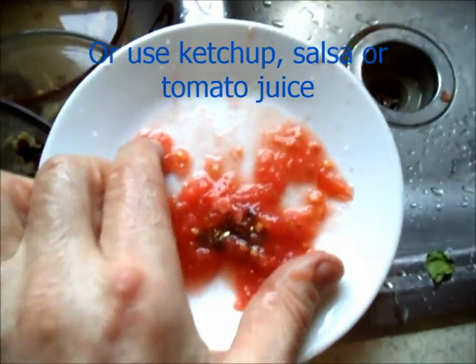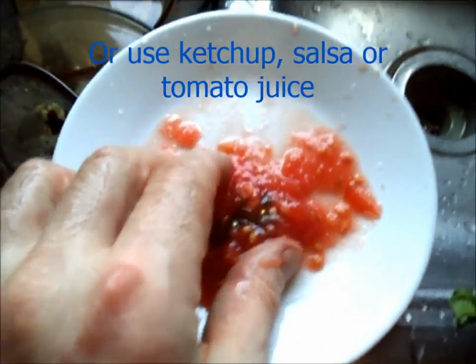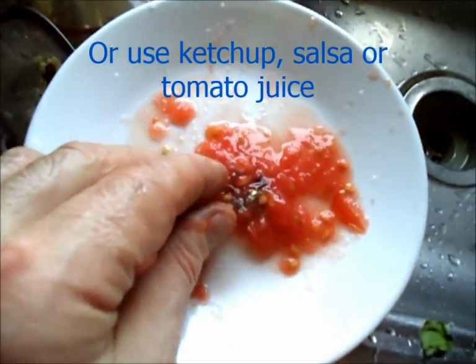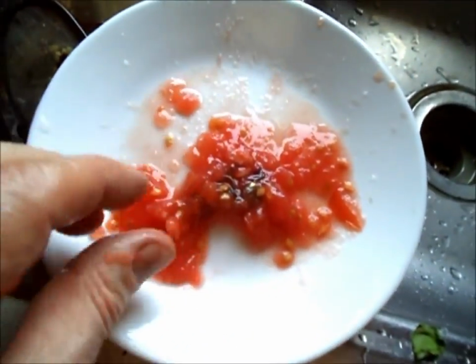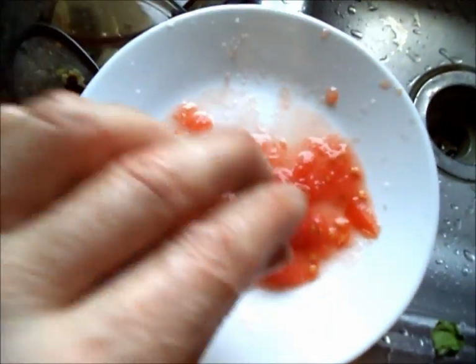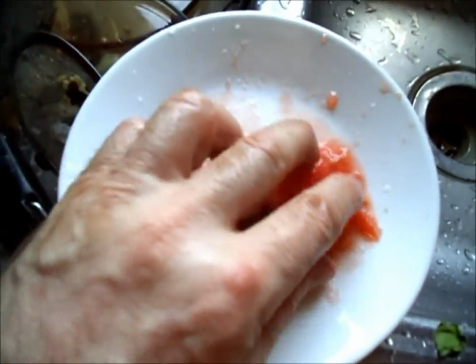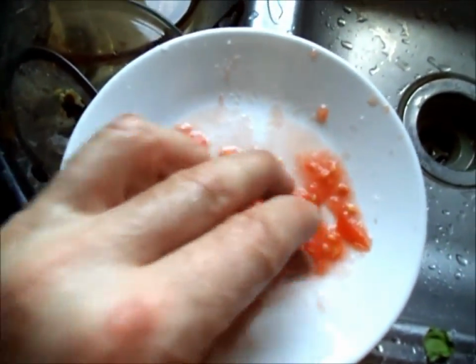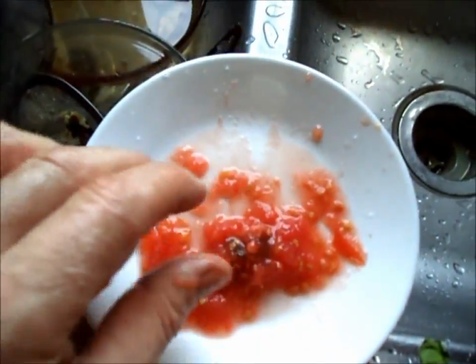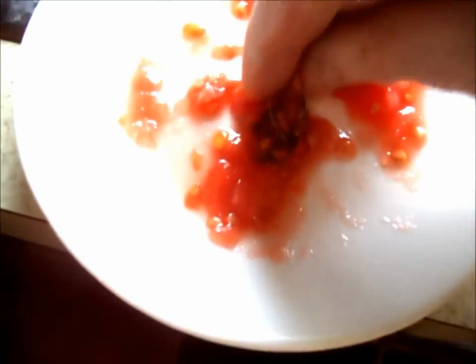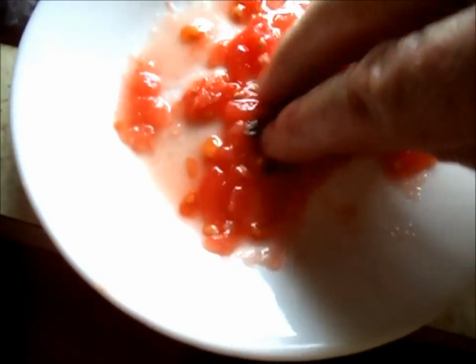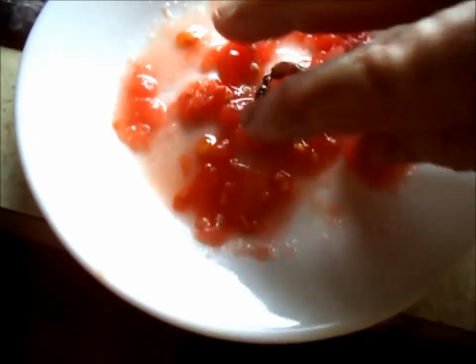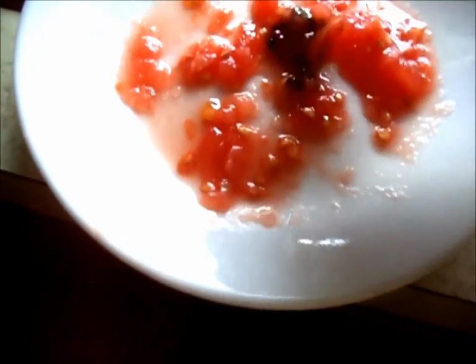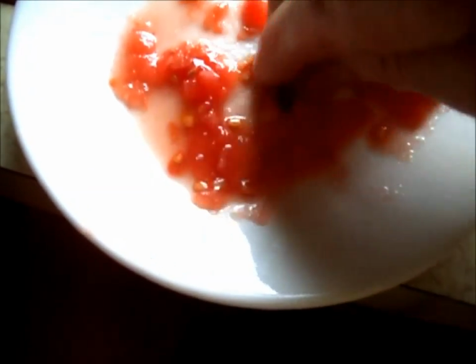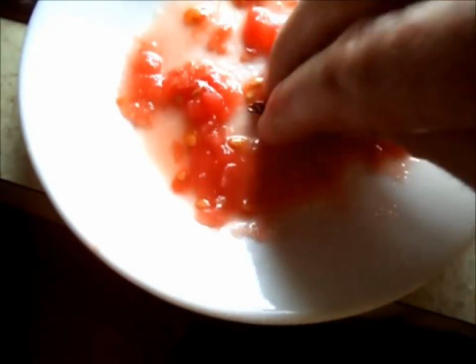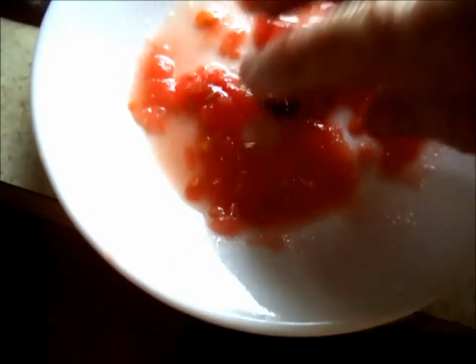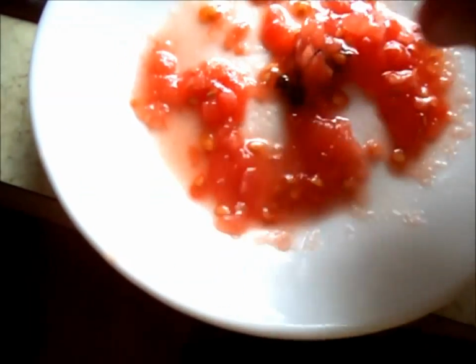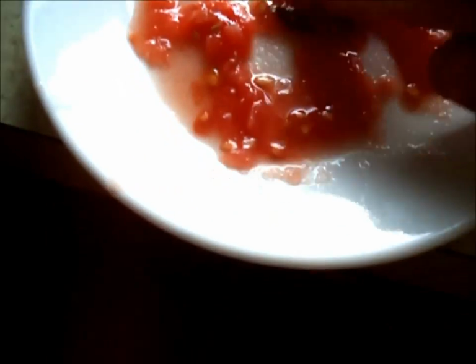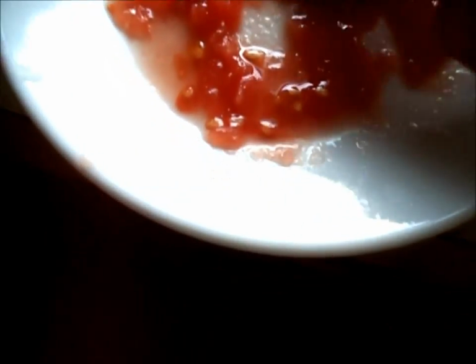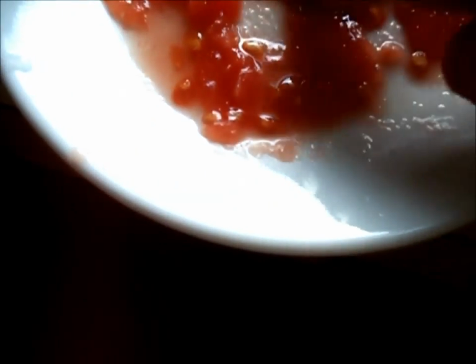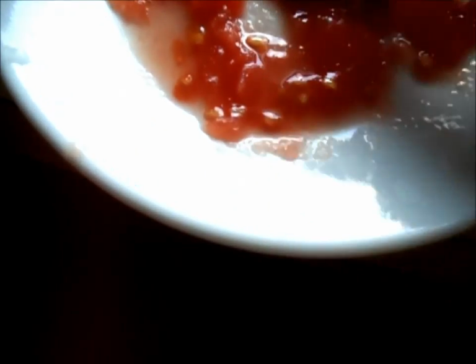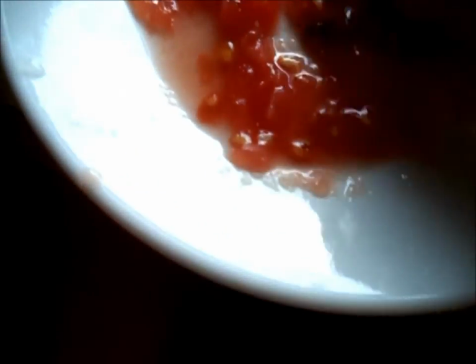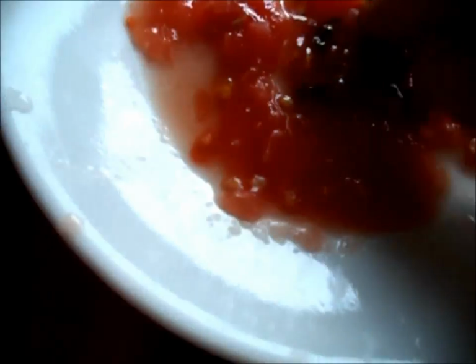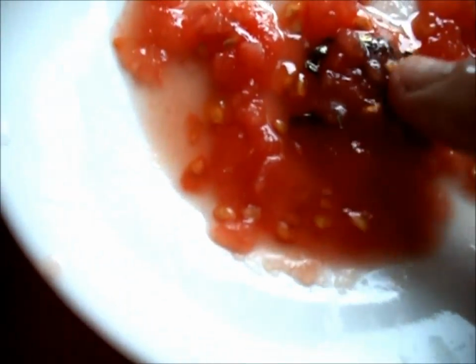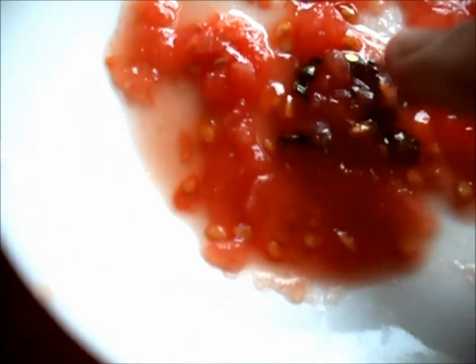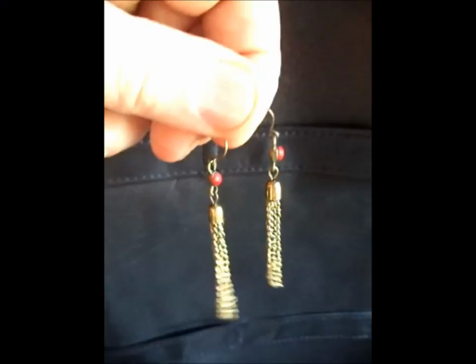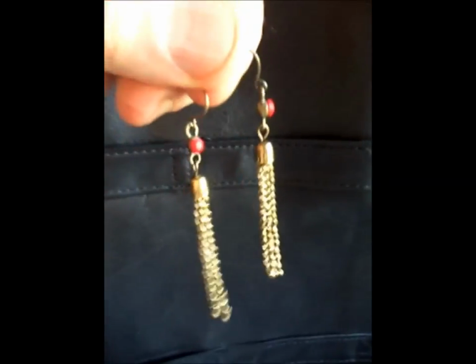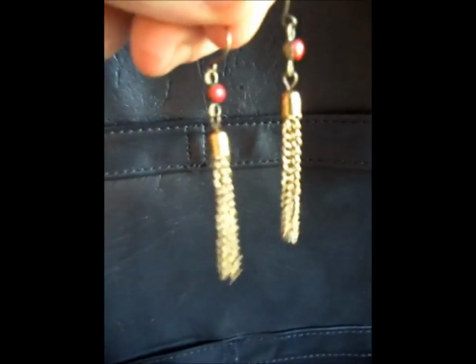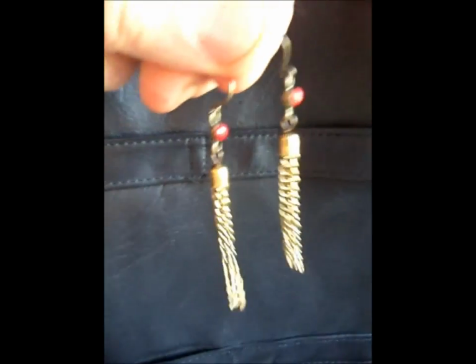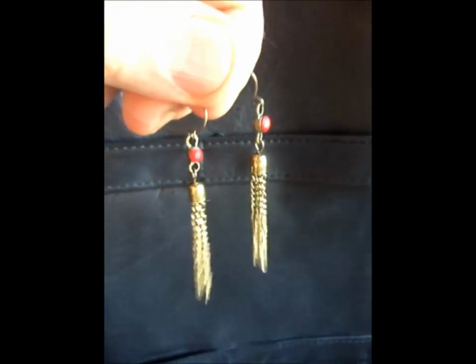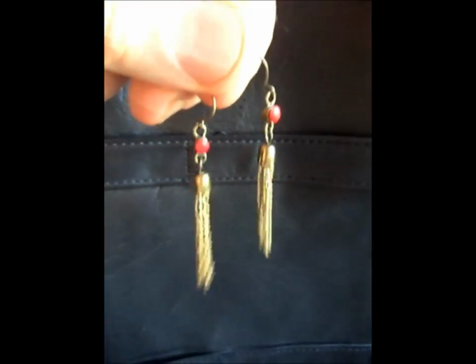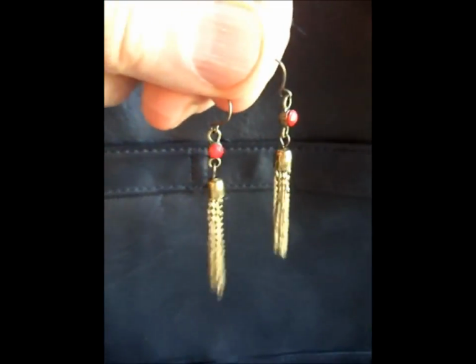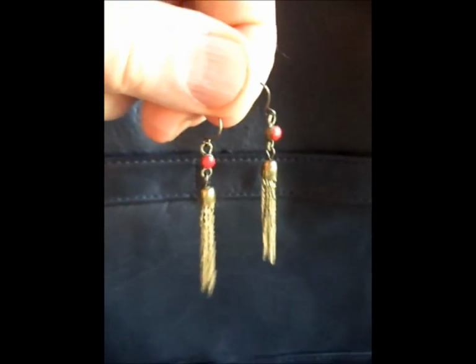I'm going to sort of bury them to take the tarnish off. After about five minutes I mix it up some more, and I can see it's starting to gleam in there. After five or ten minutes in the tomato they look pretty good.